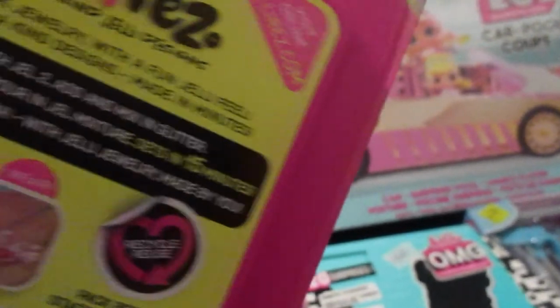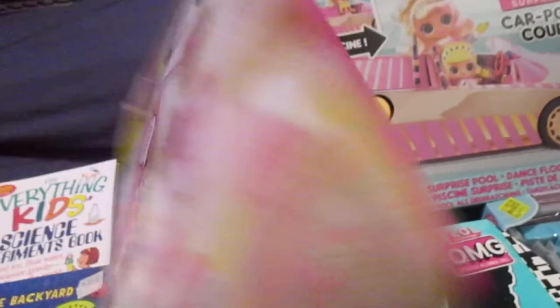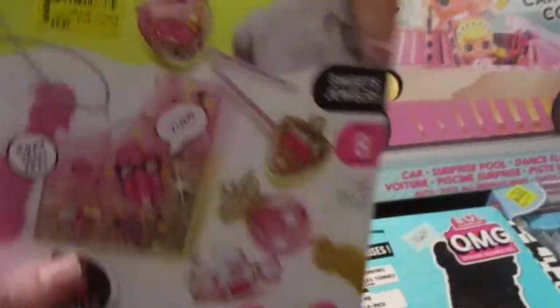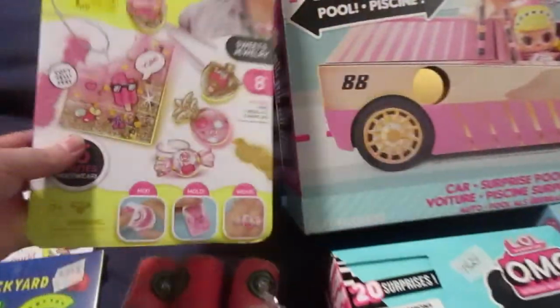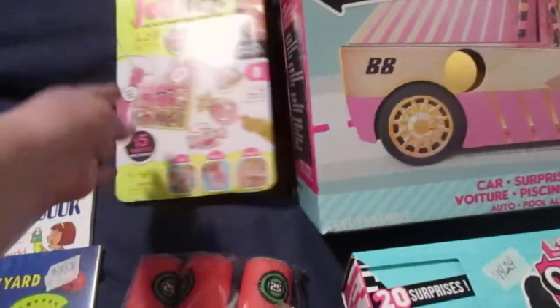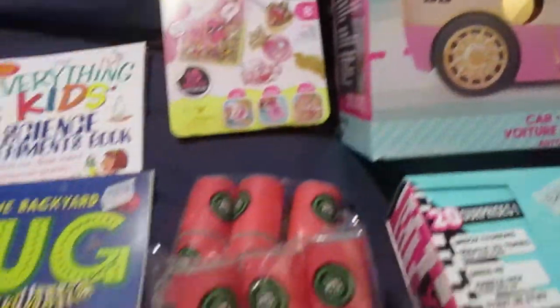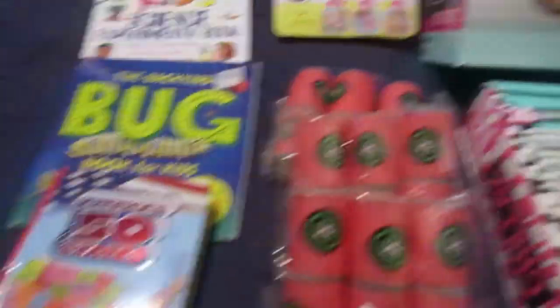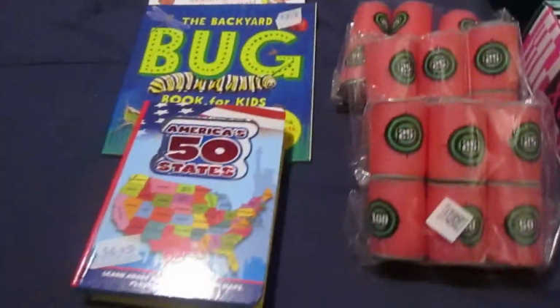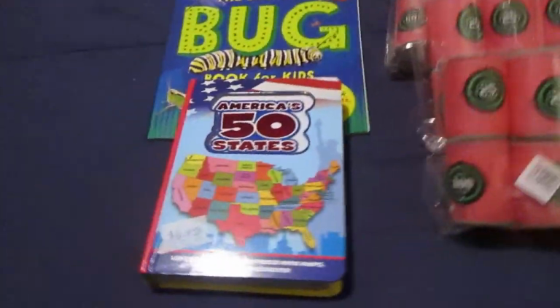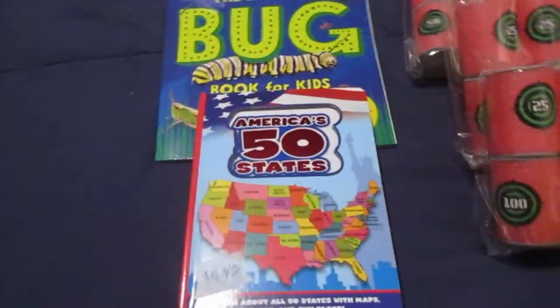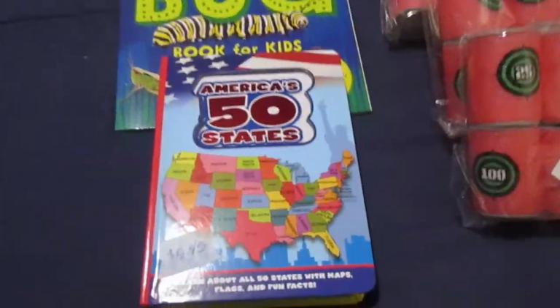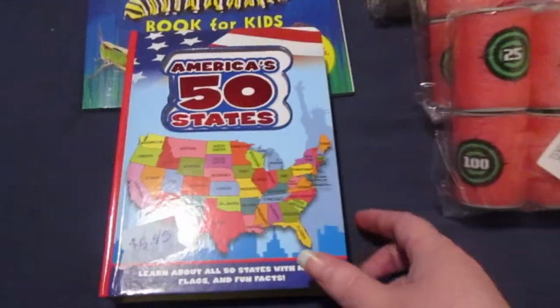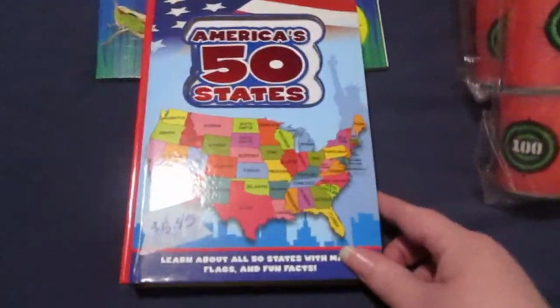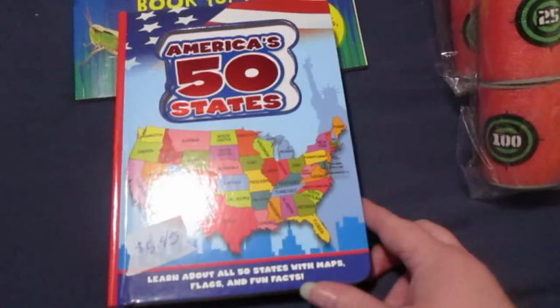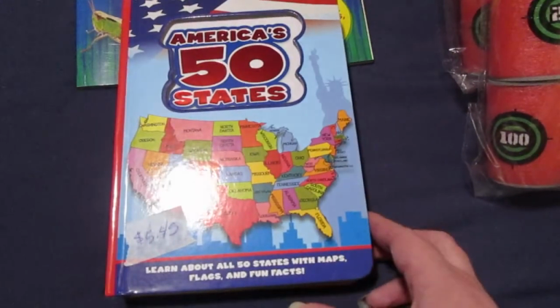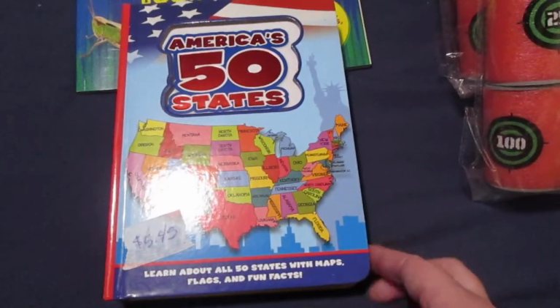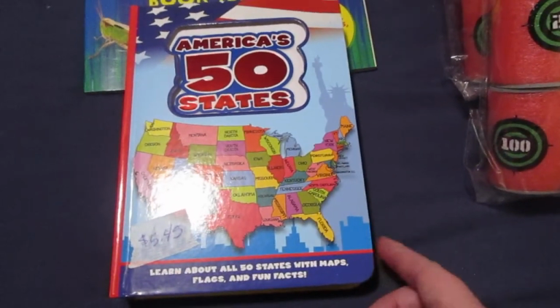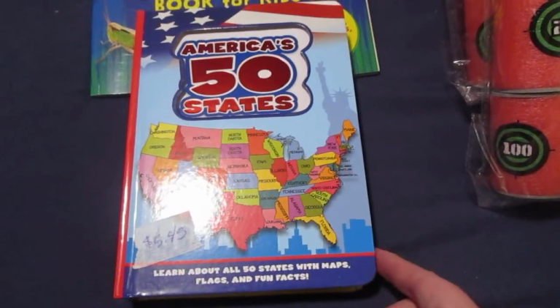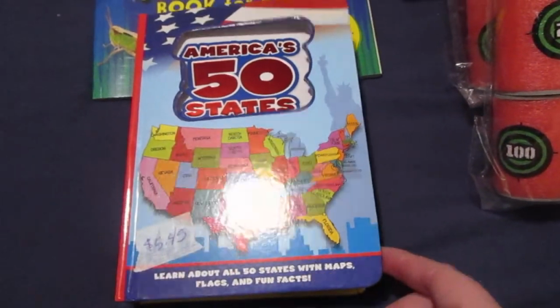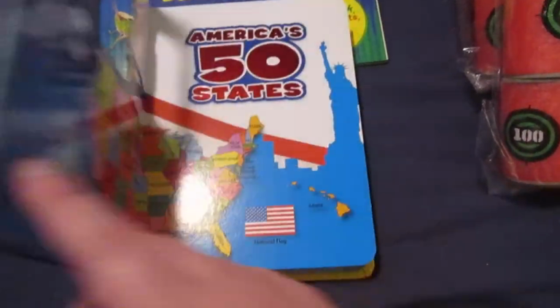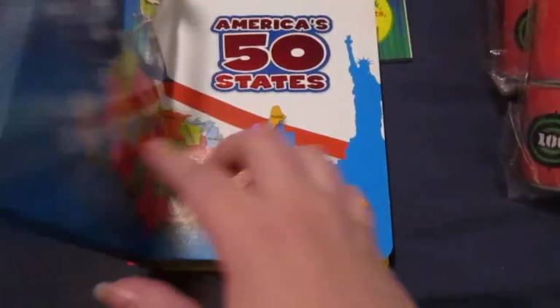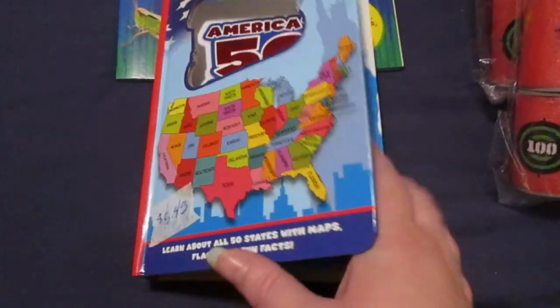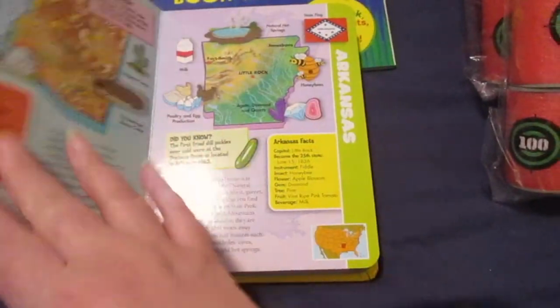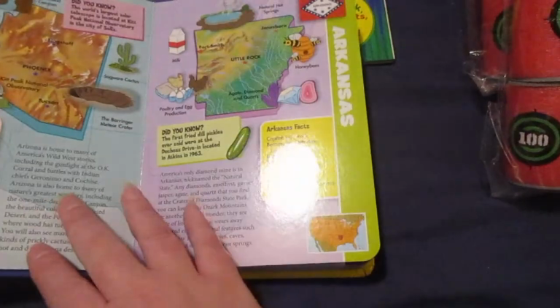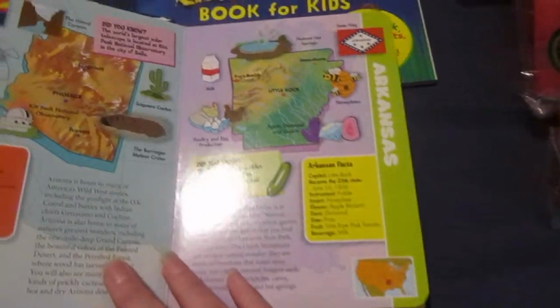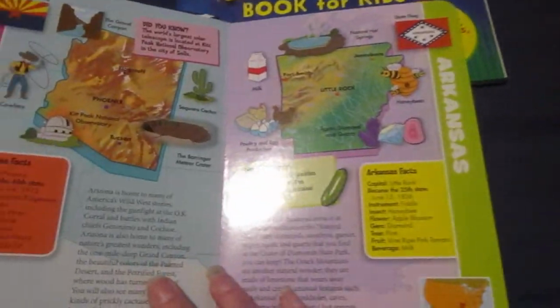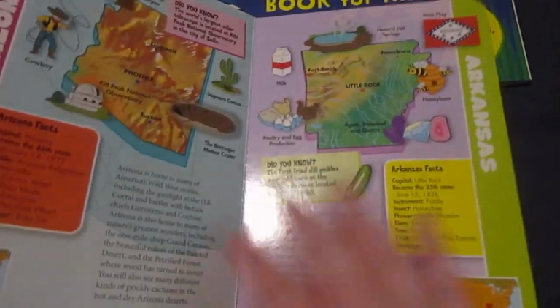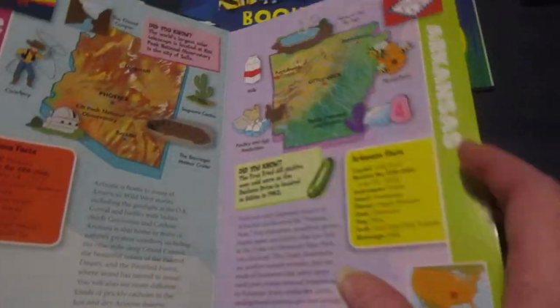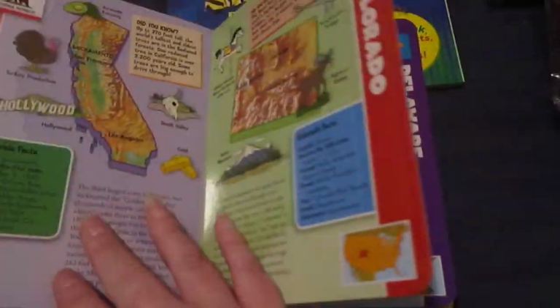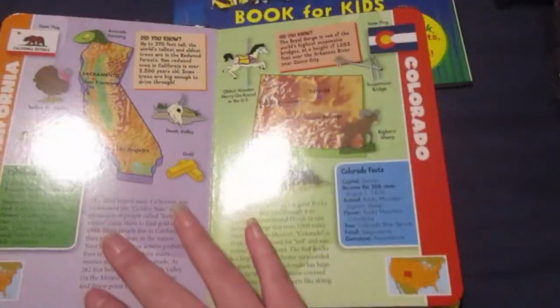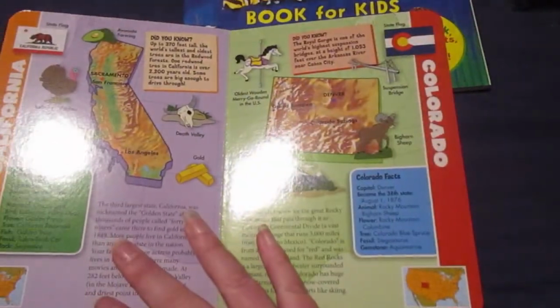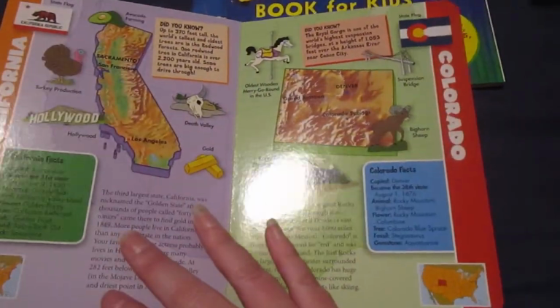She's really into the United States, so I got her this book called America's 50 States. It just has different facts about each state. She has some other books, but I think this one is different from the ones we already have.